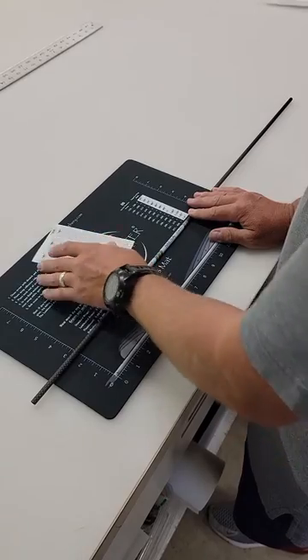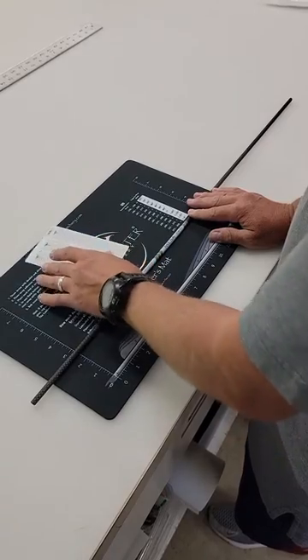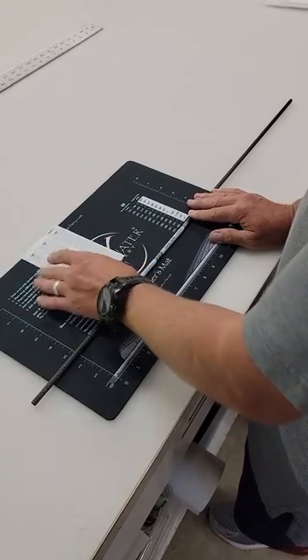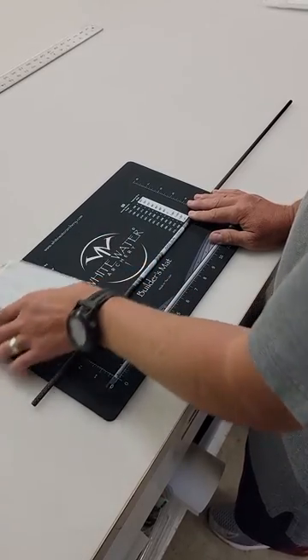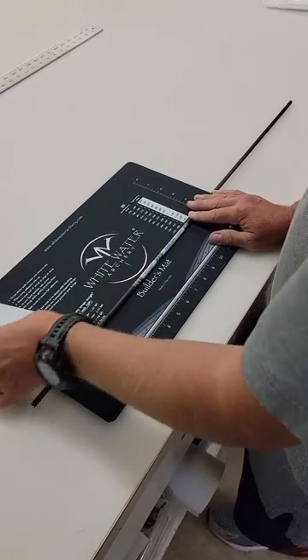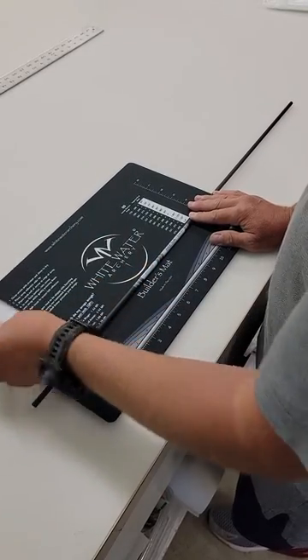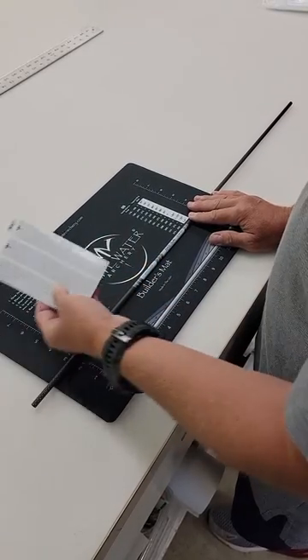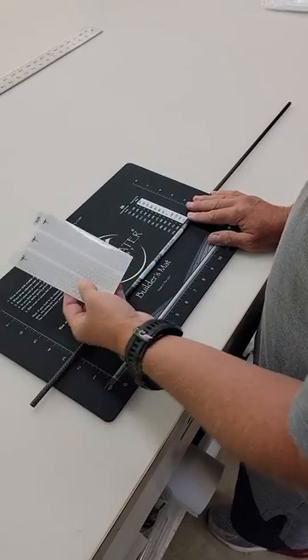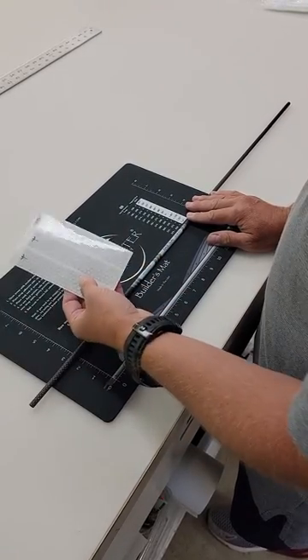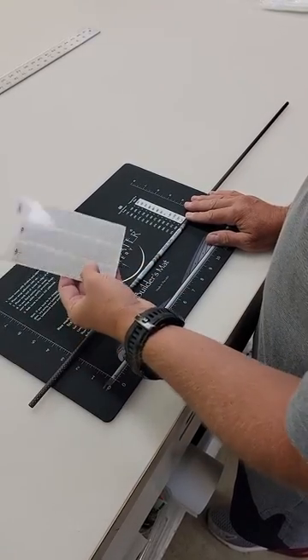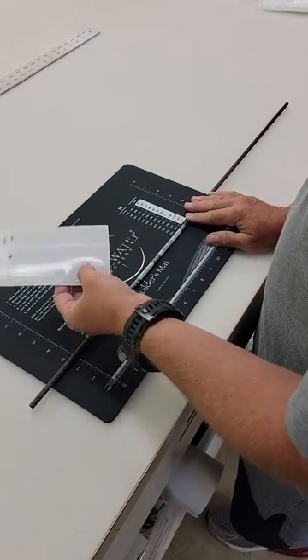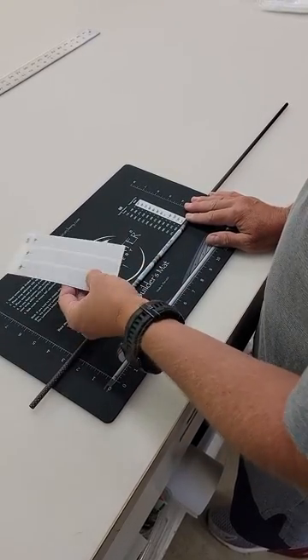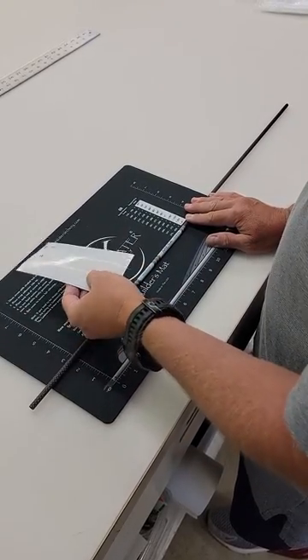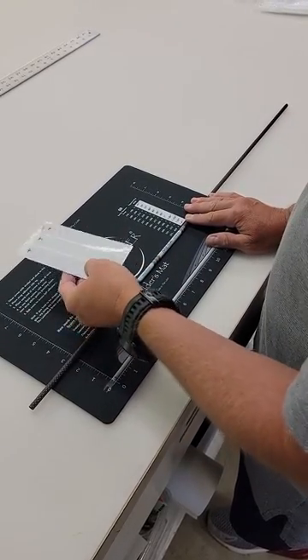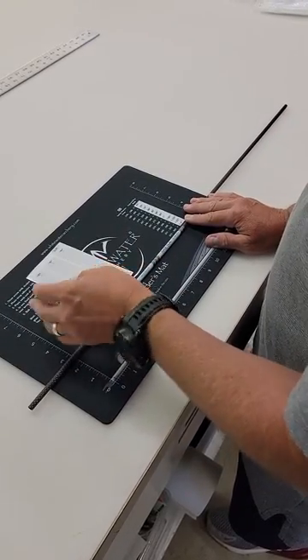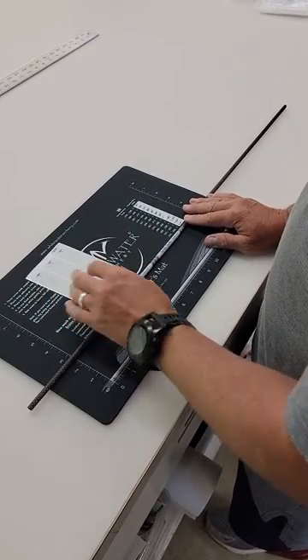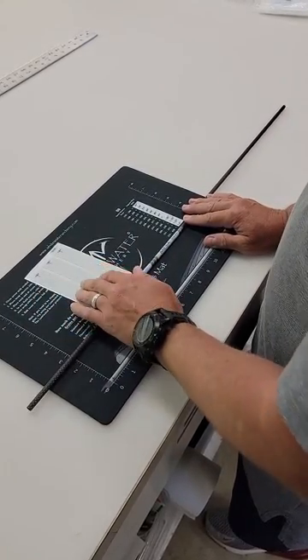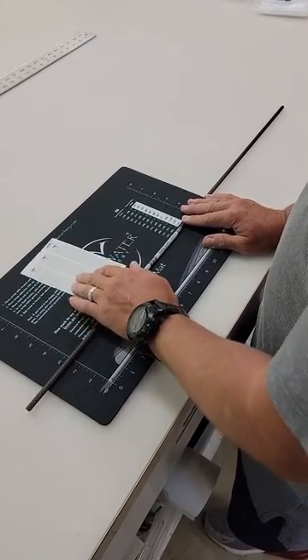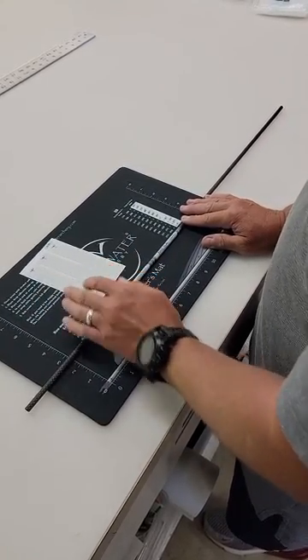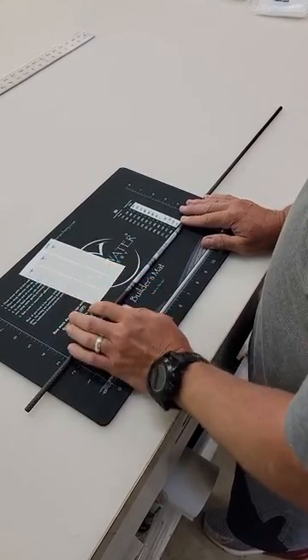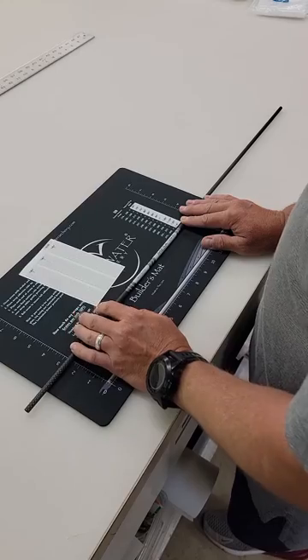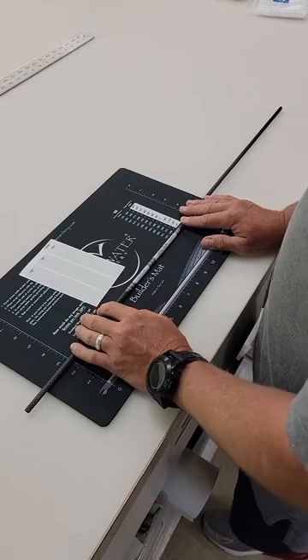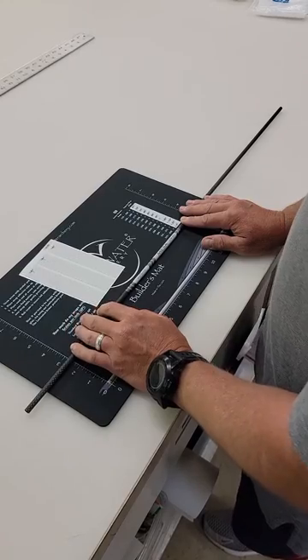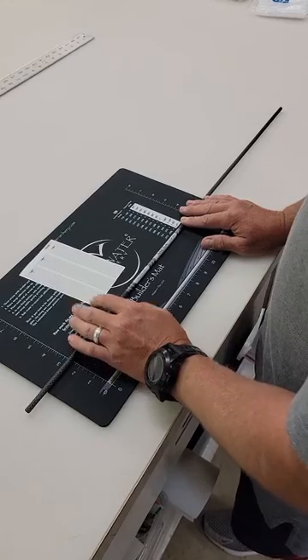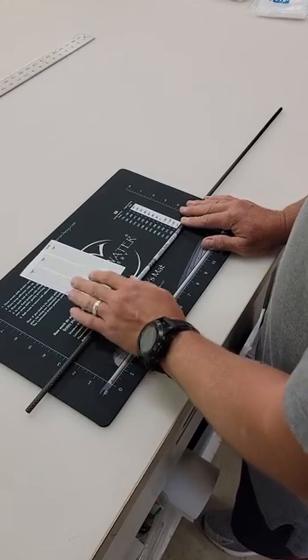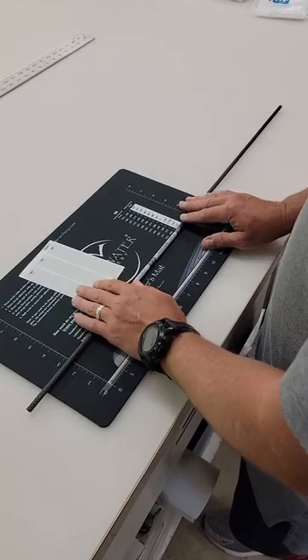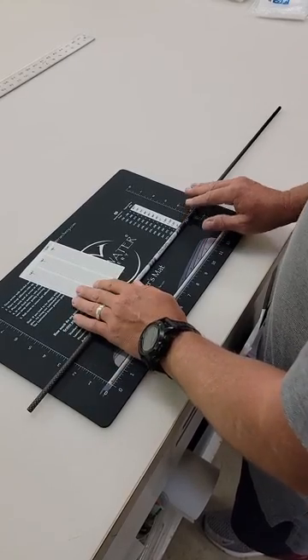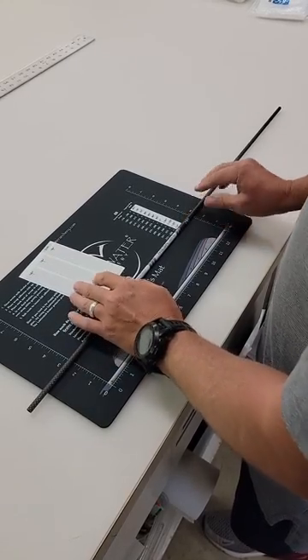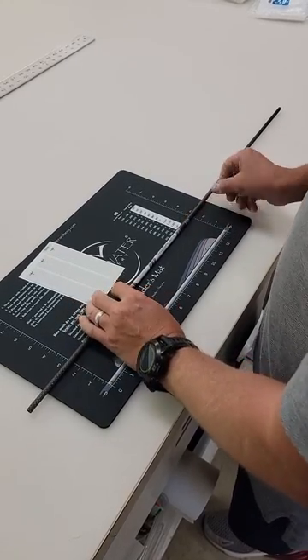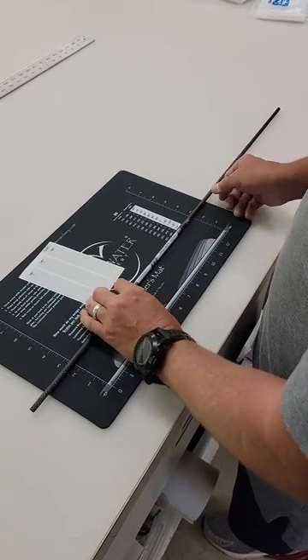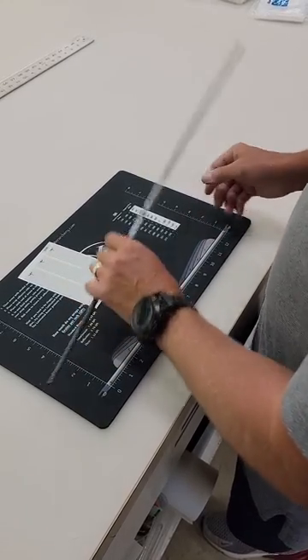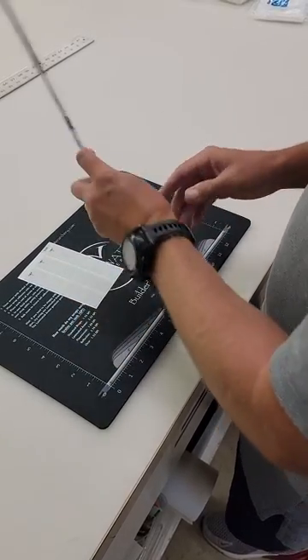What we have here is one of our reflective wraps. These are awesome for hunting season or if you do any shooting at night. What we're gonna do is go ahead and wrap this on.